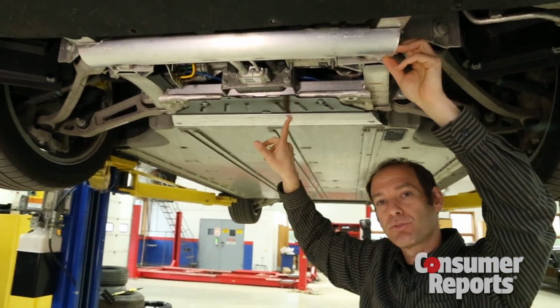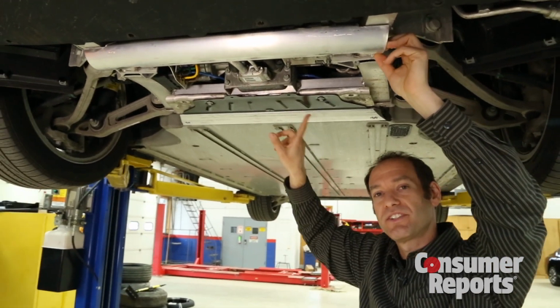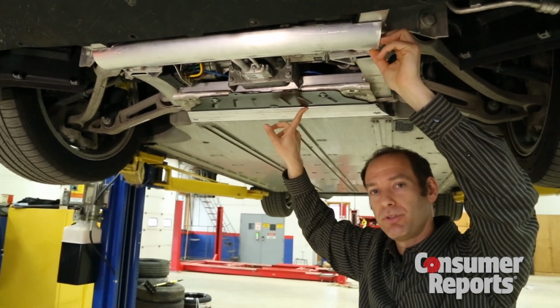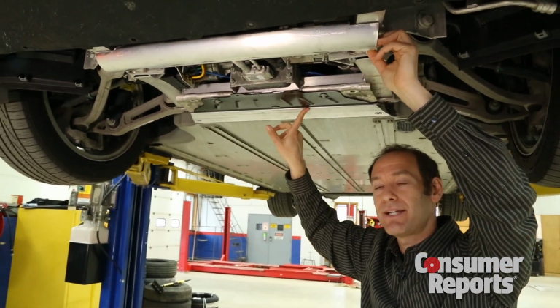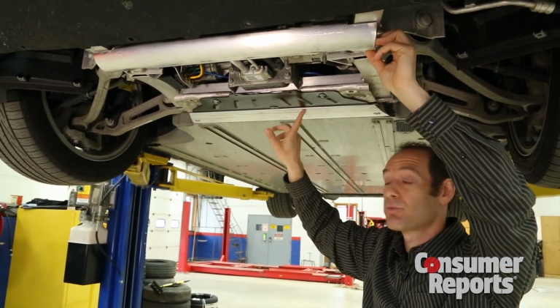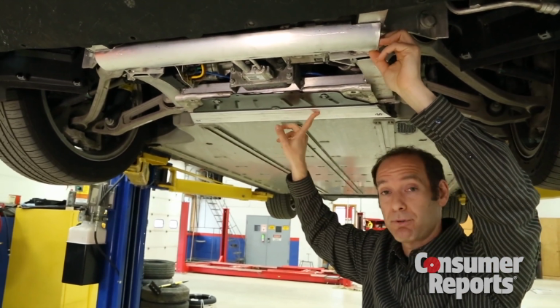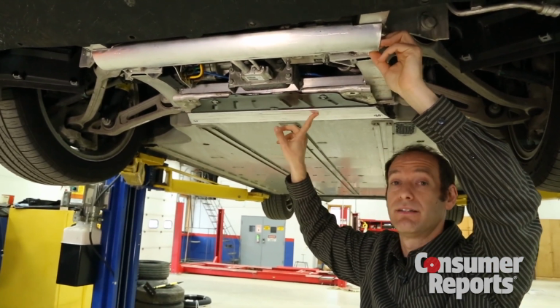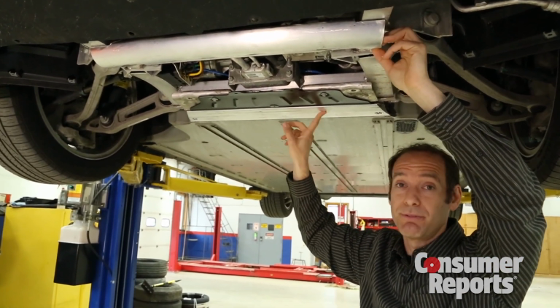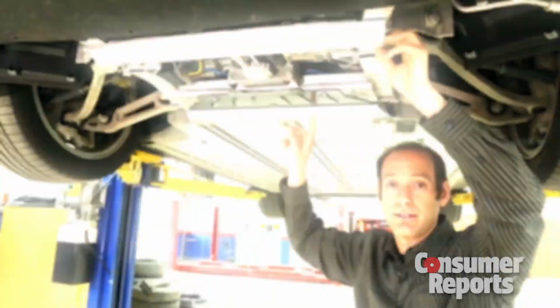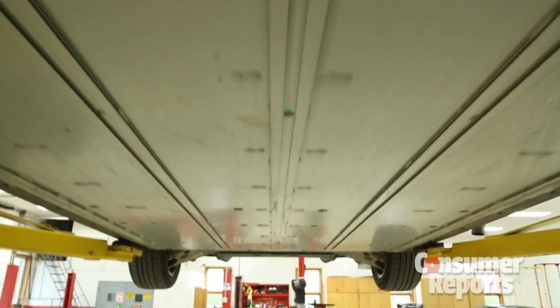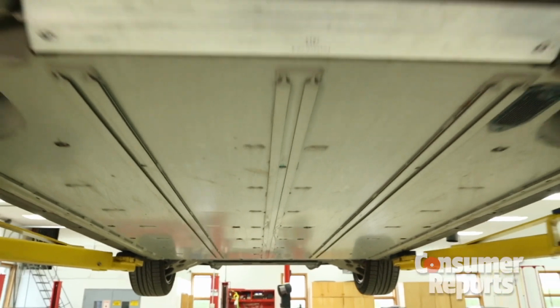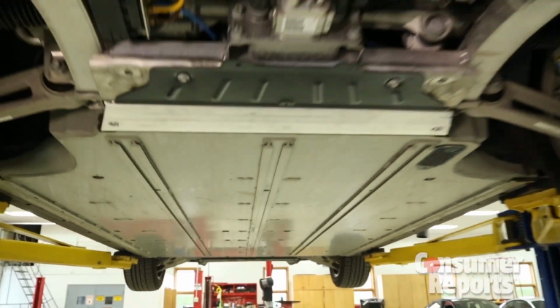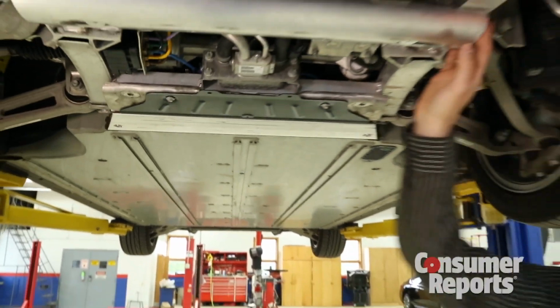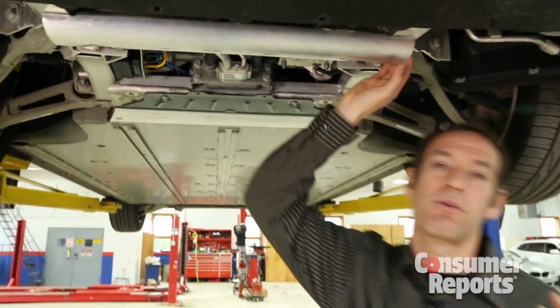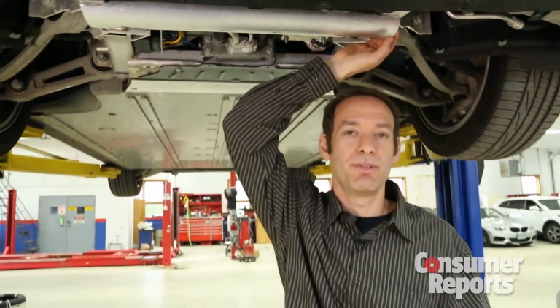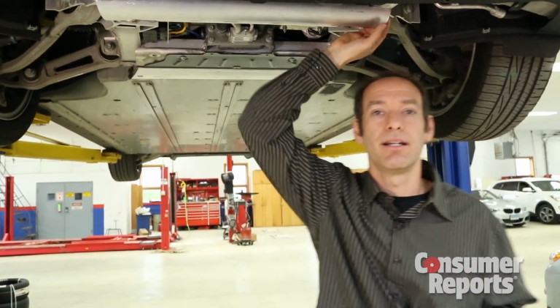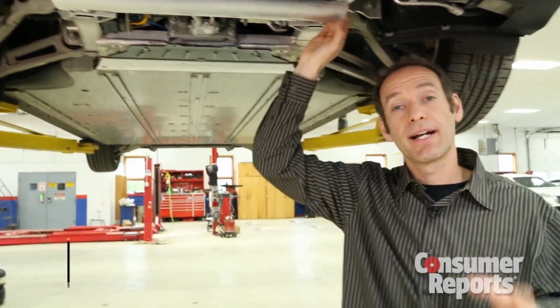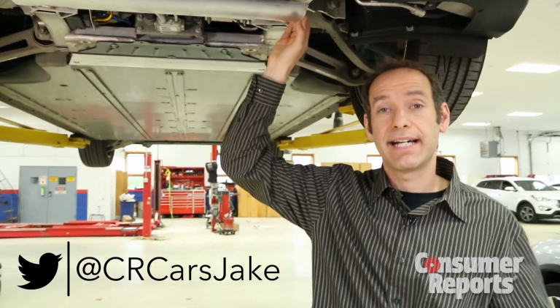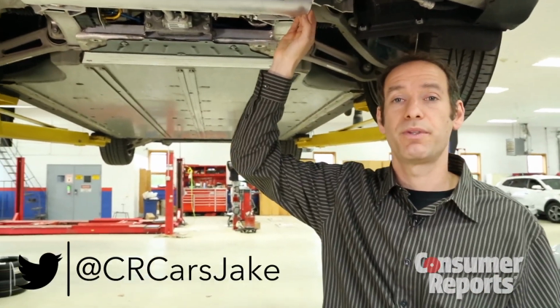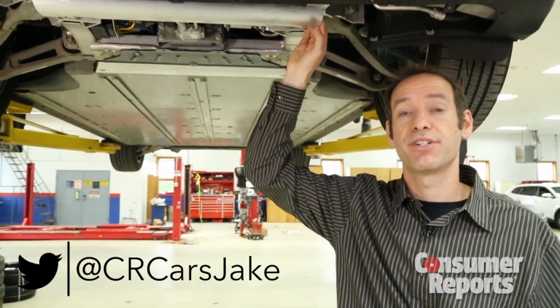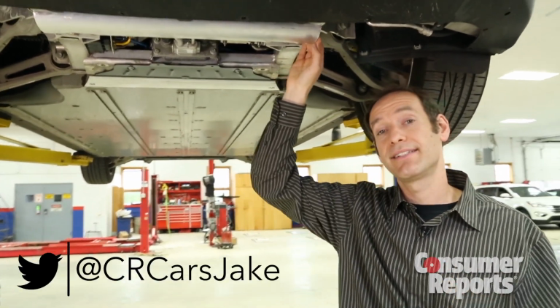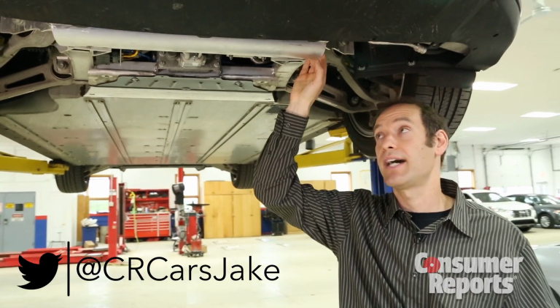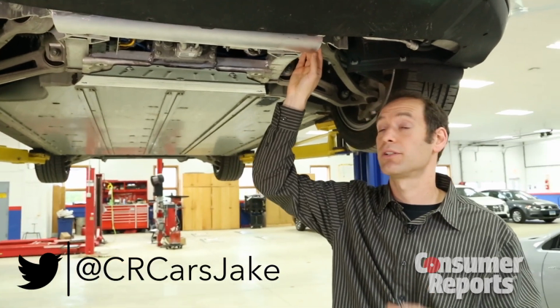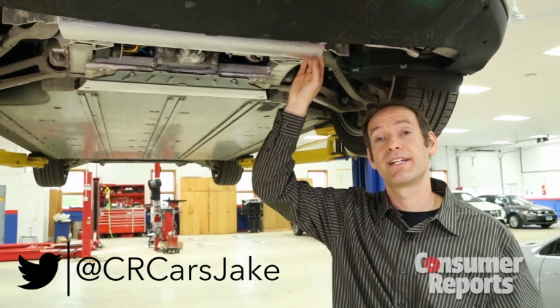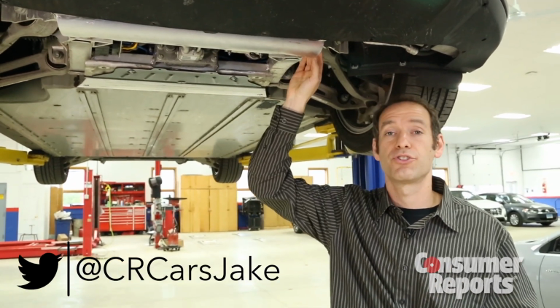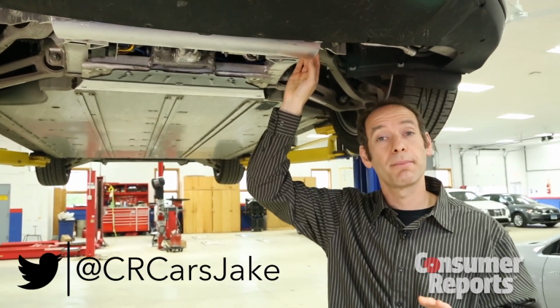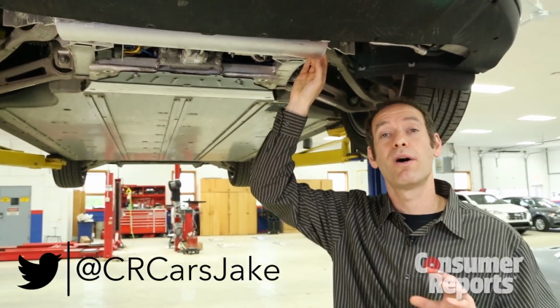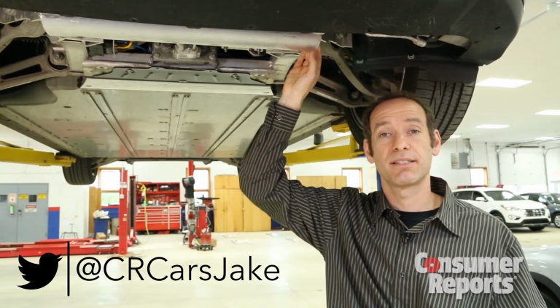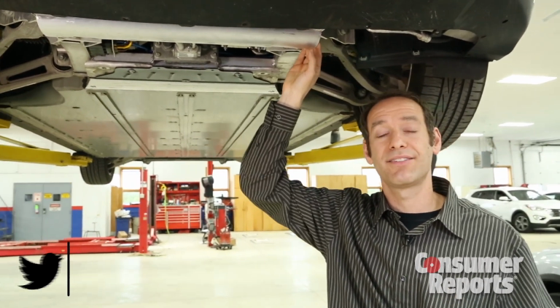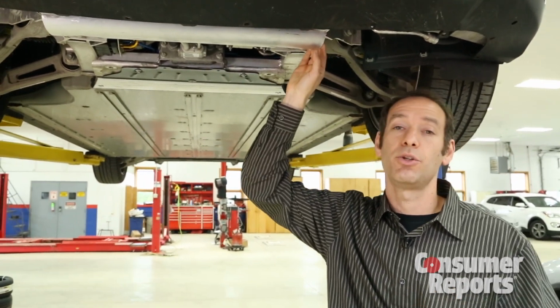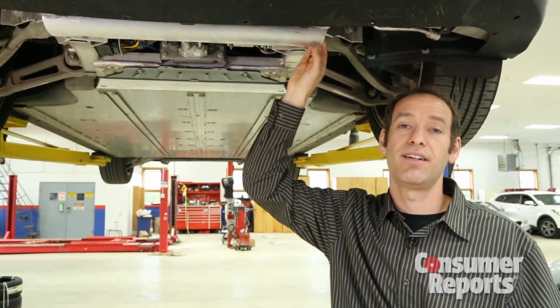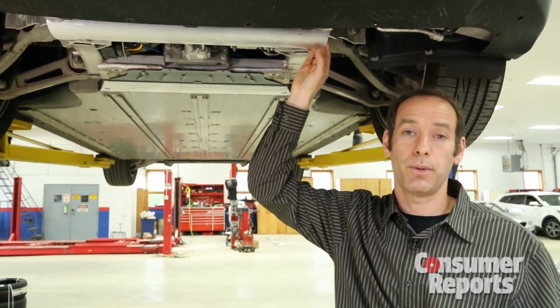That's where it's really susceptible to damage, and that's where it was not protected before. Will this prevent every fire in the future? Well, that remains to be seen. But the government is satisfied with these actions, and Tesla is providing the service free of charge. So we recommend if you have a Tesla Model S, you have this done right away.